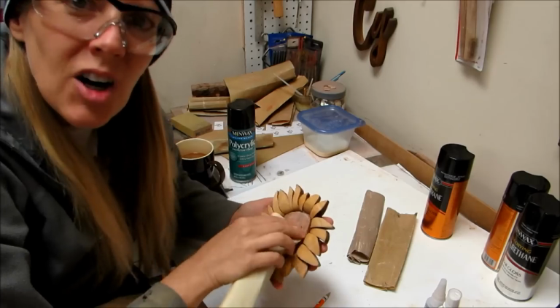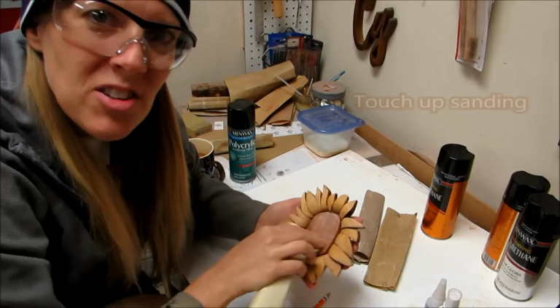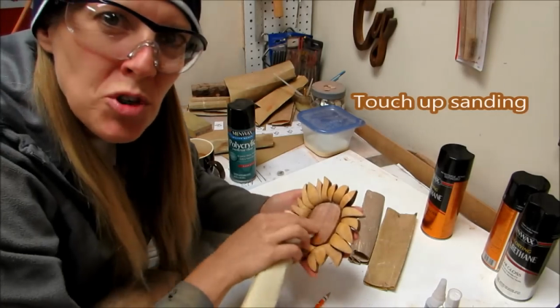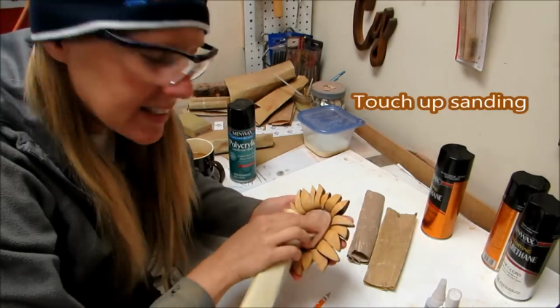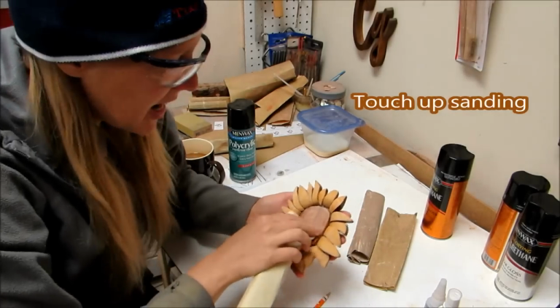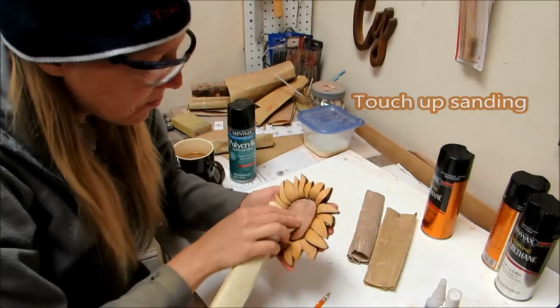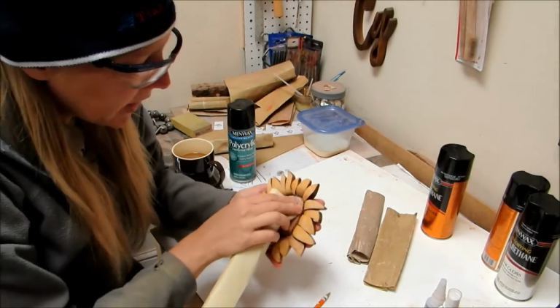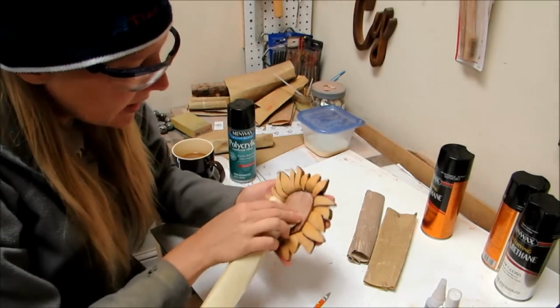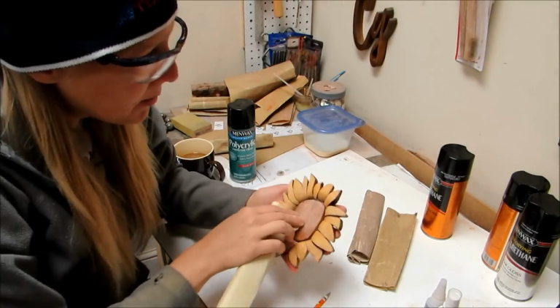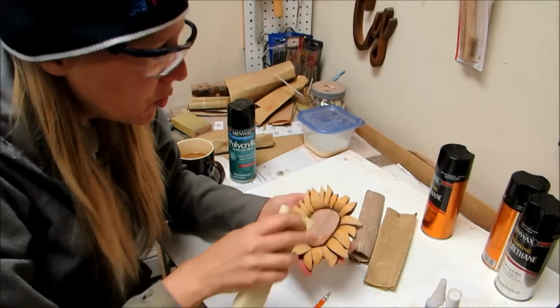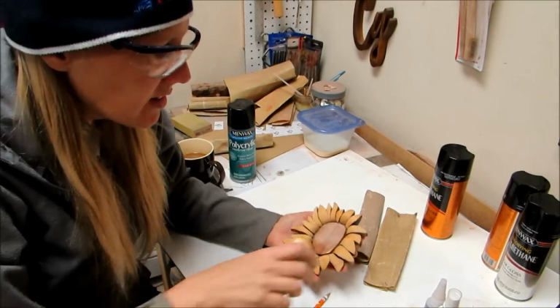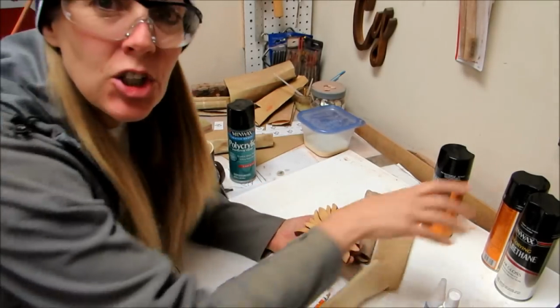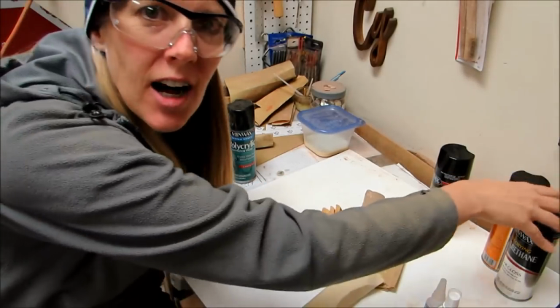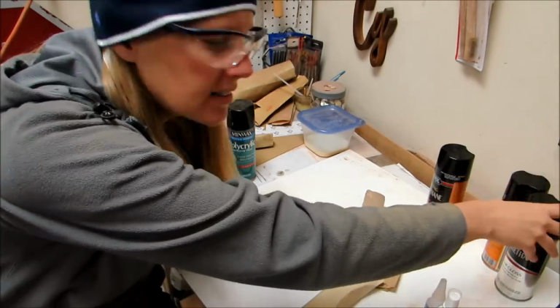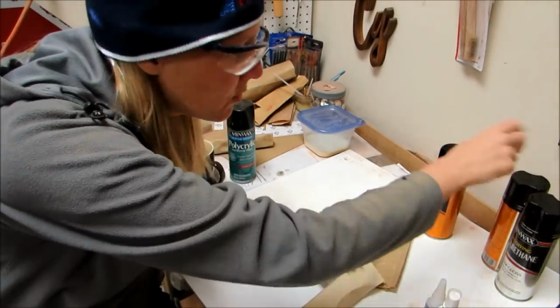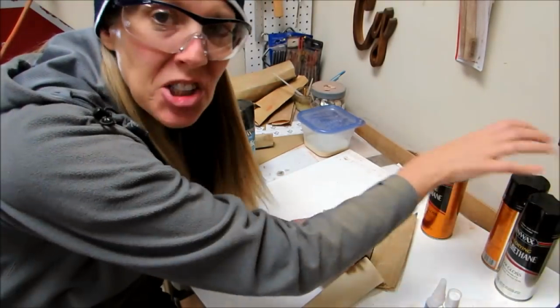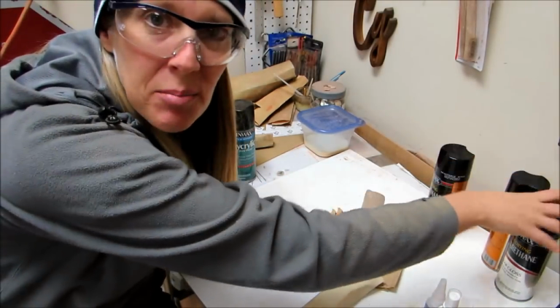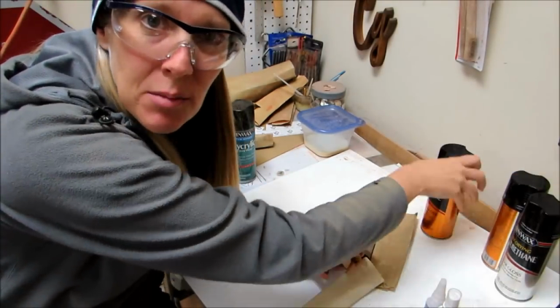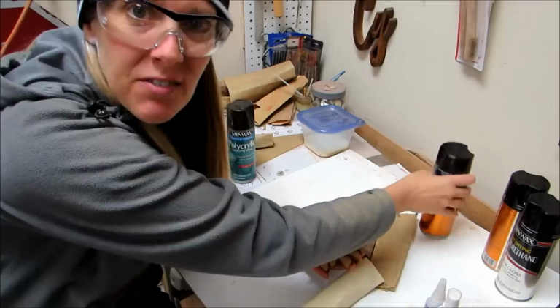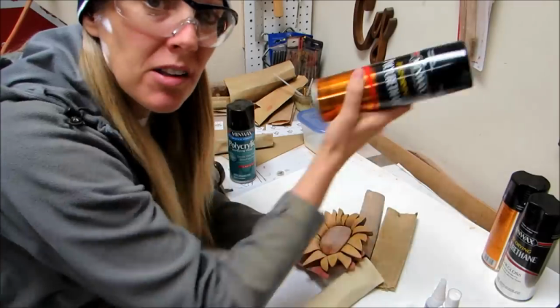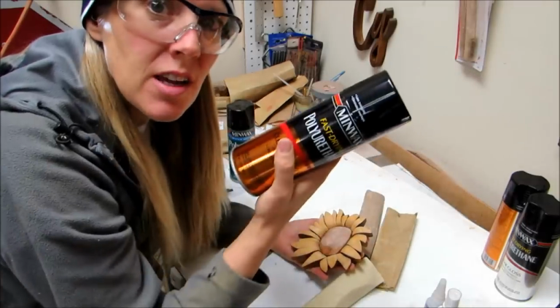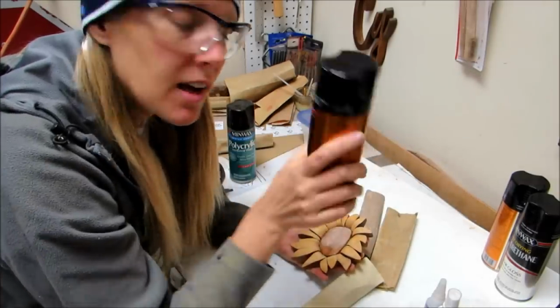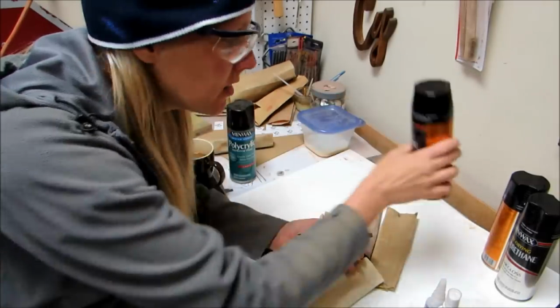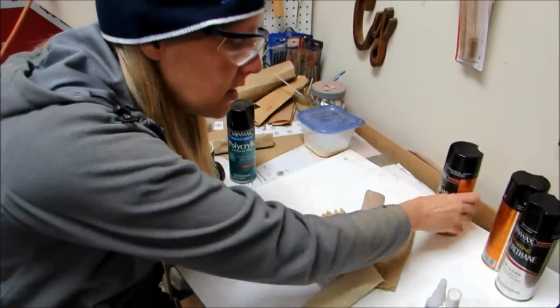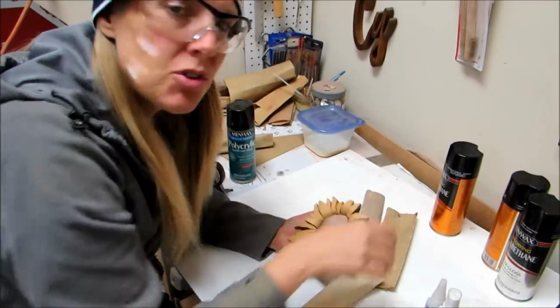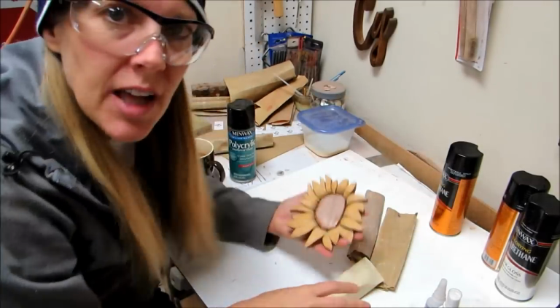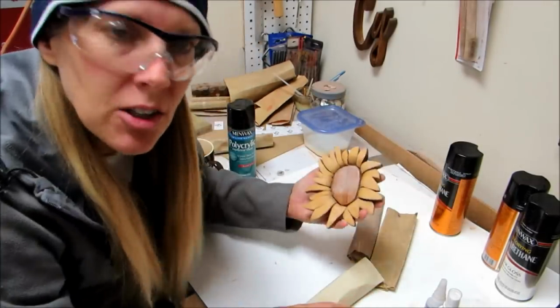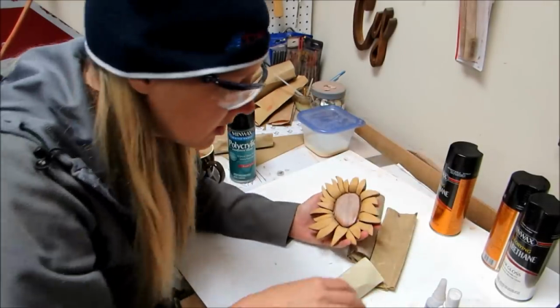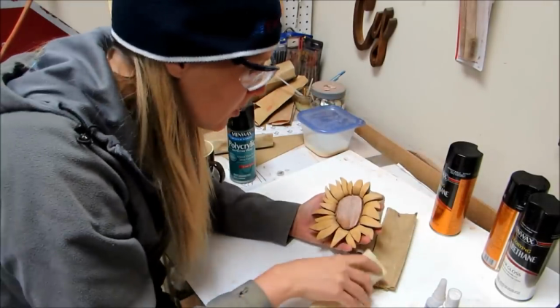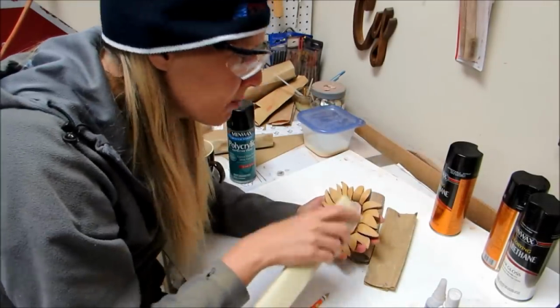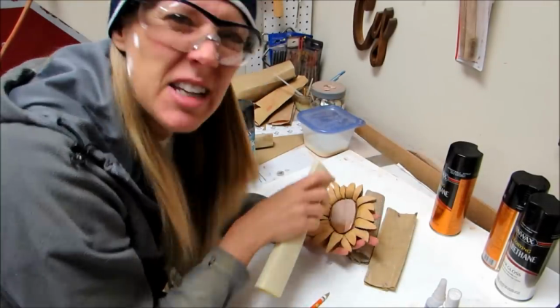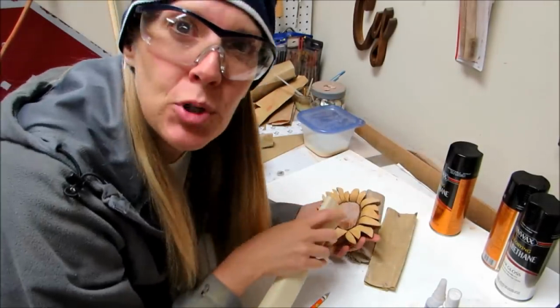No triple-E this time, and I'm gonna use this clear gloss that was actually recommended on the back of this polyurethane can if you're using lighter colored woods, because it ambers.